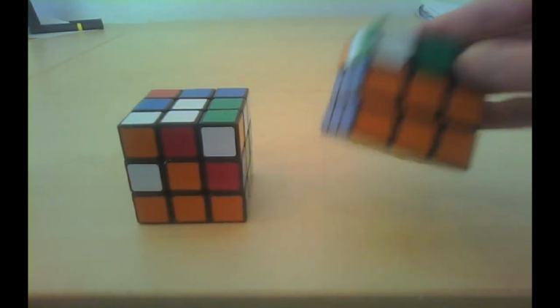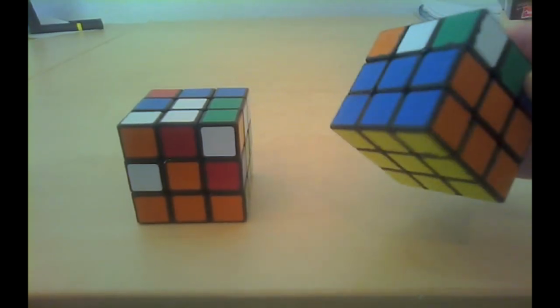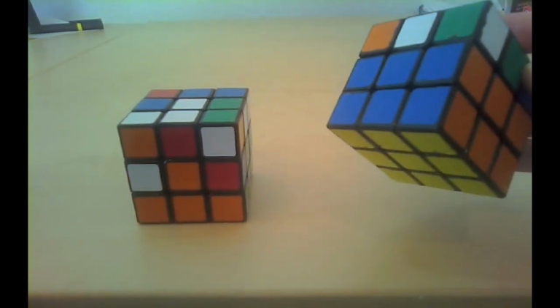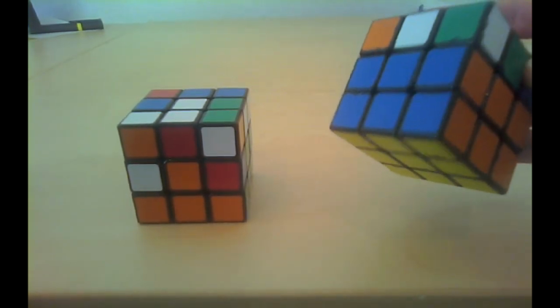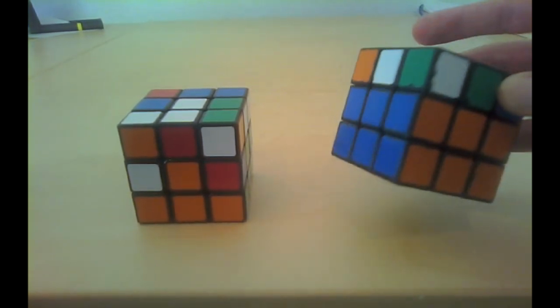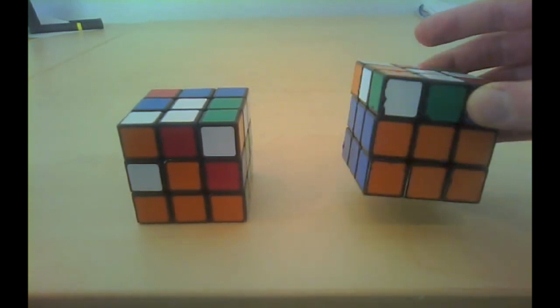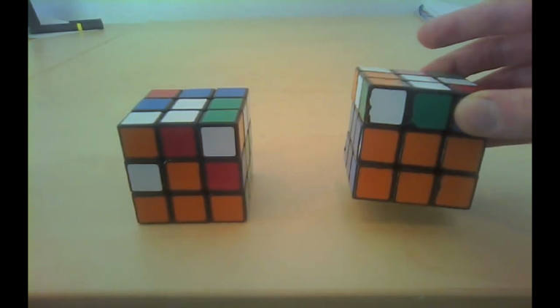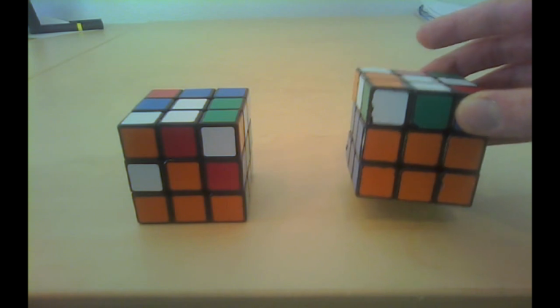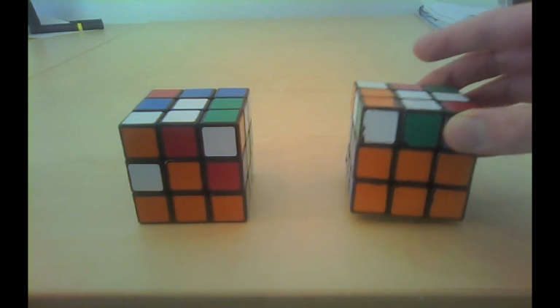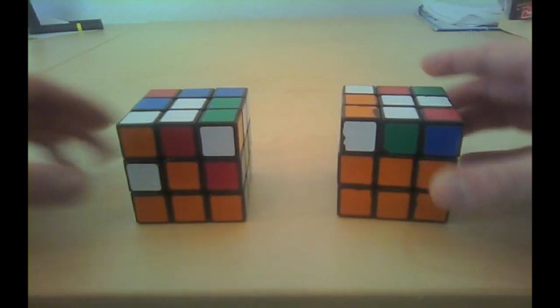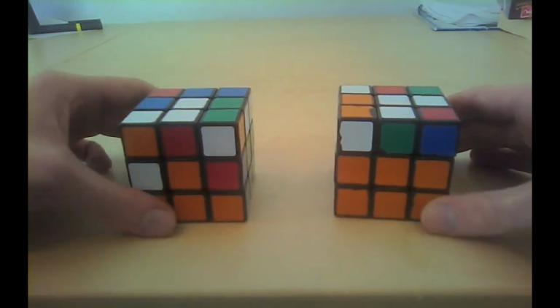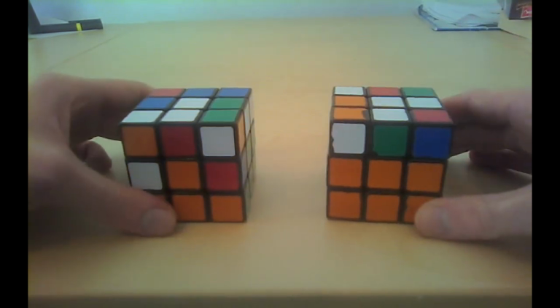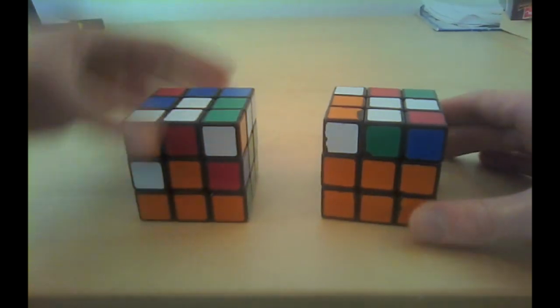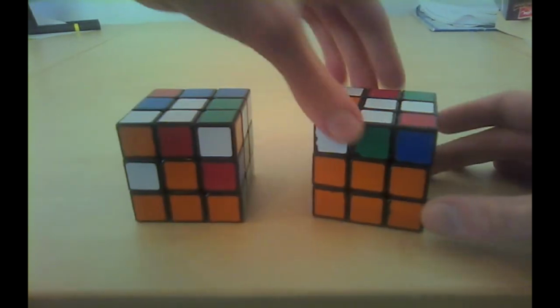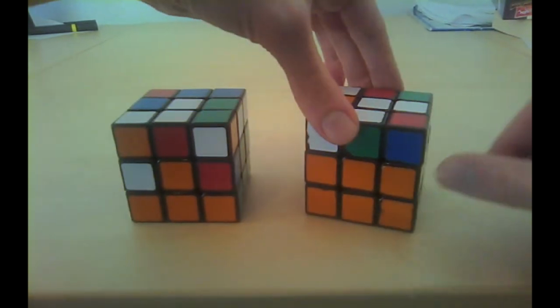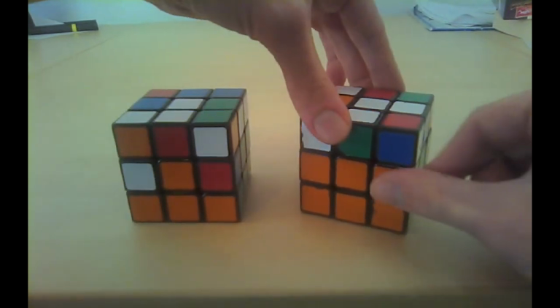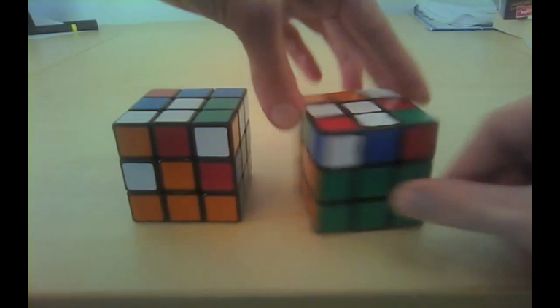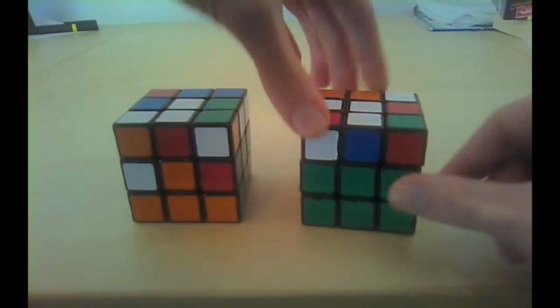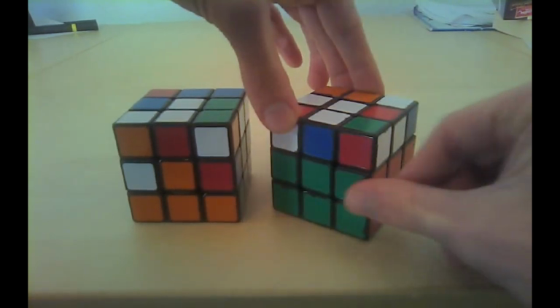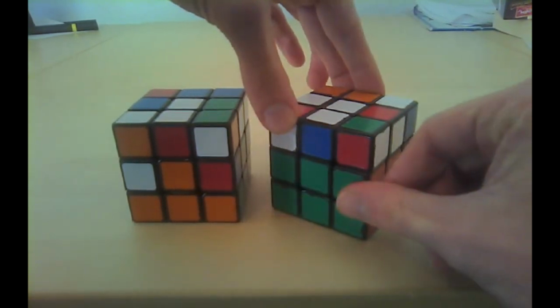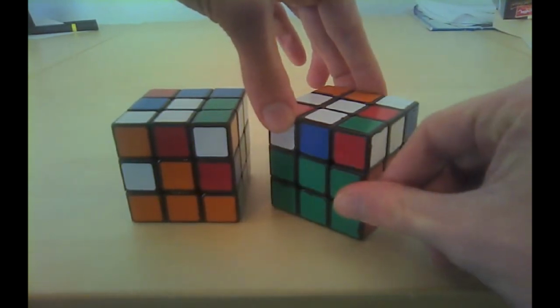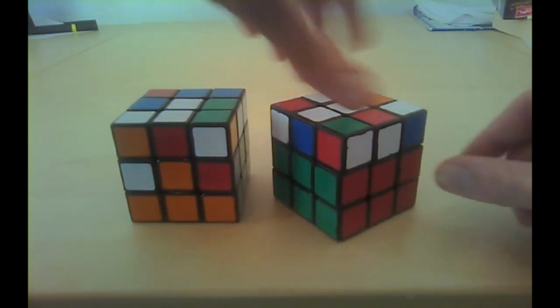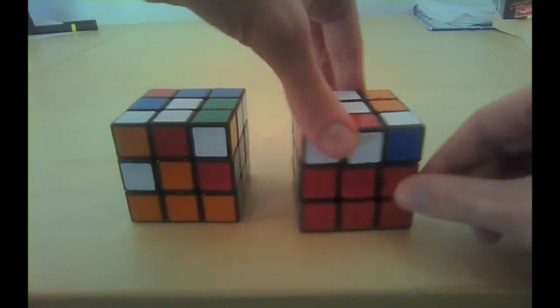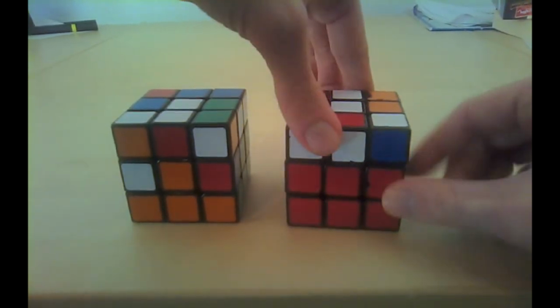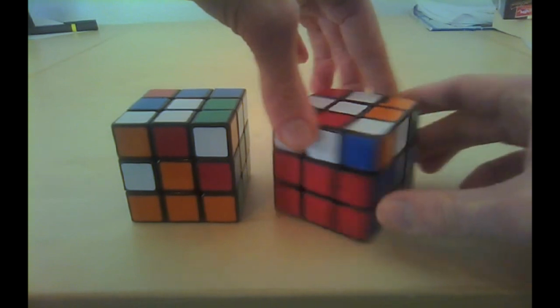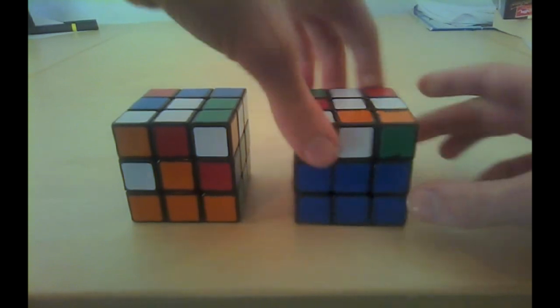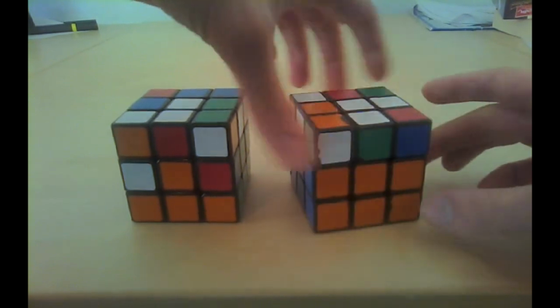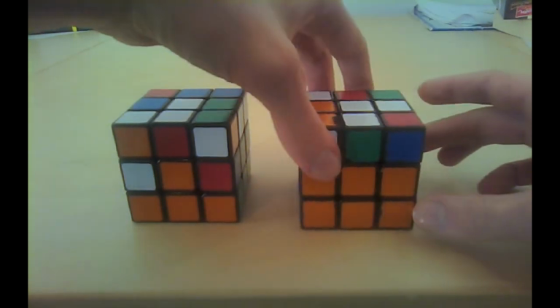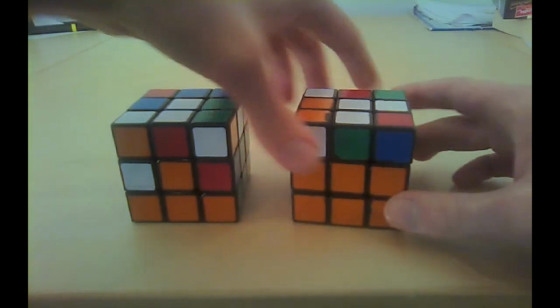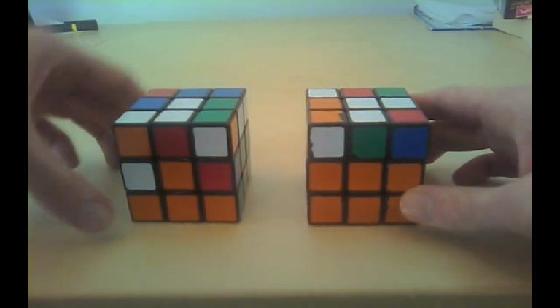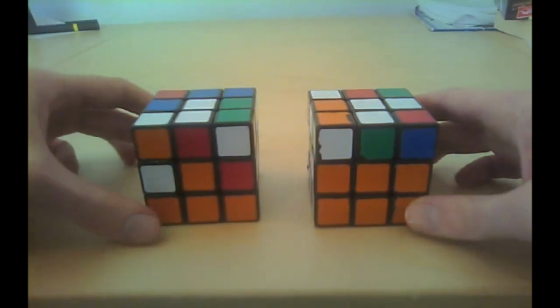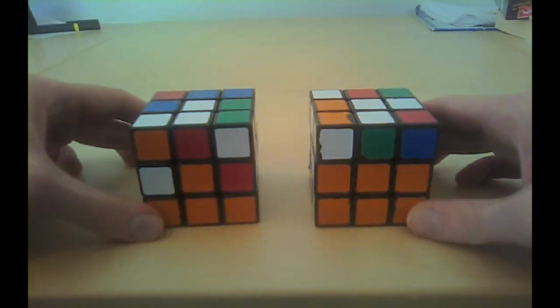Here you see a cube with the second layer built. The difference is of course that we now have four edge pieces solved around their corresponding centers.